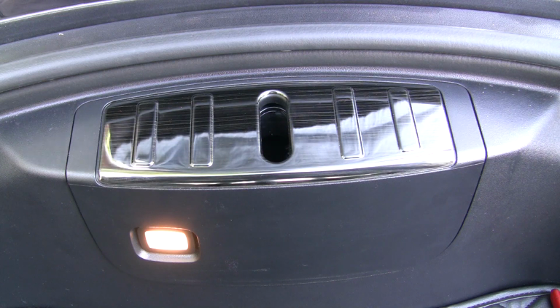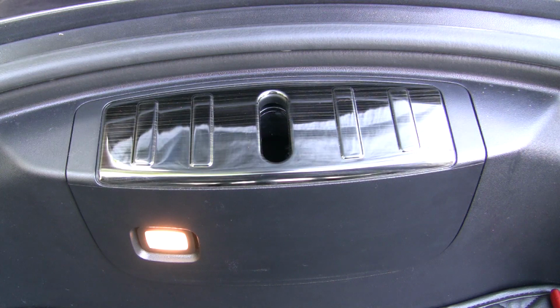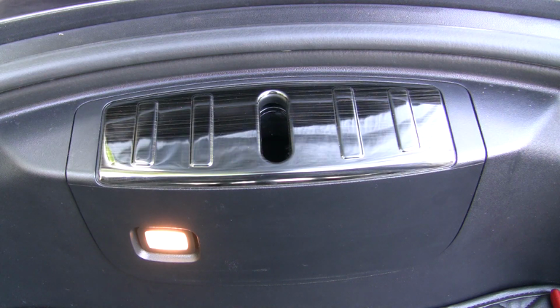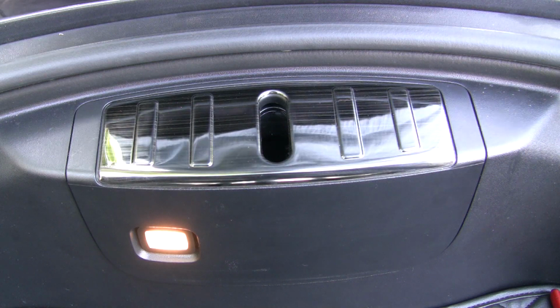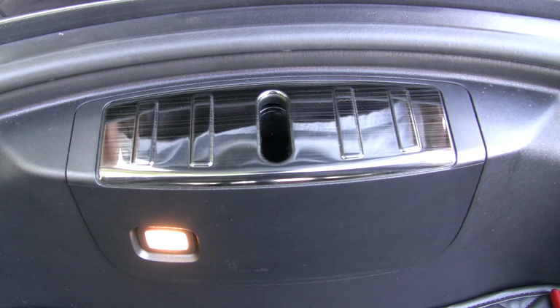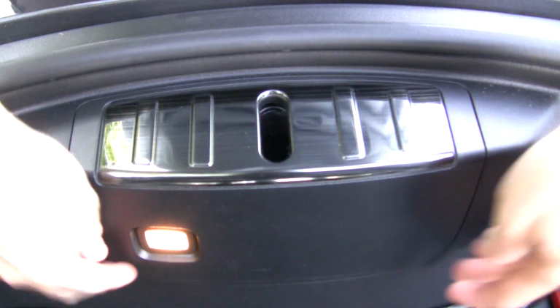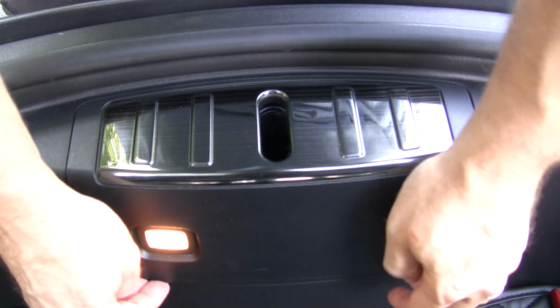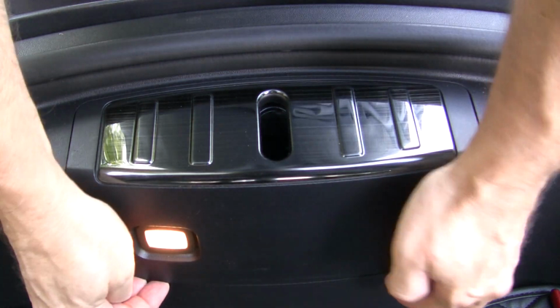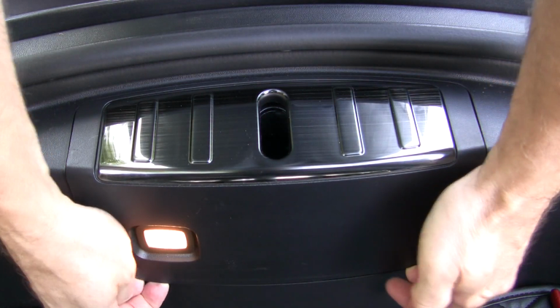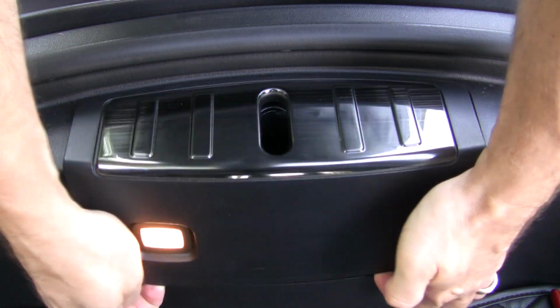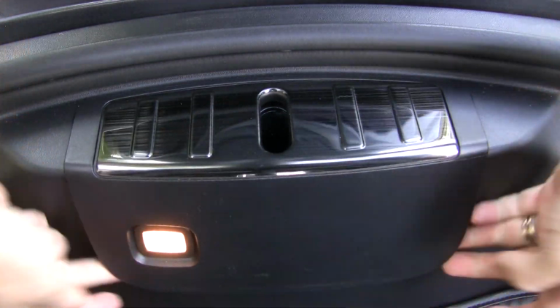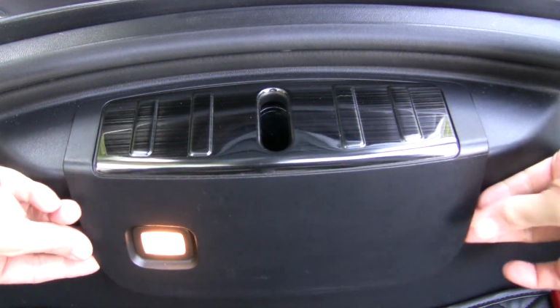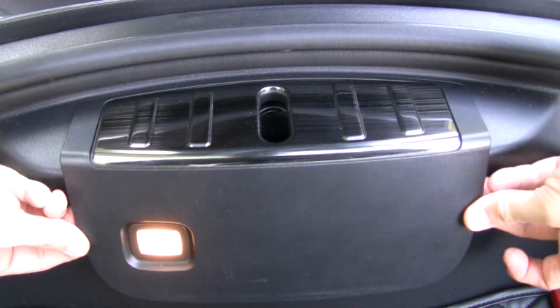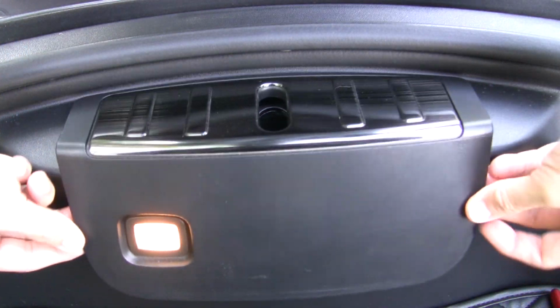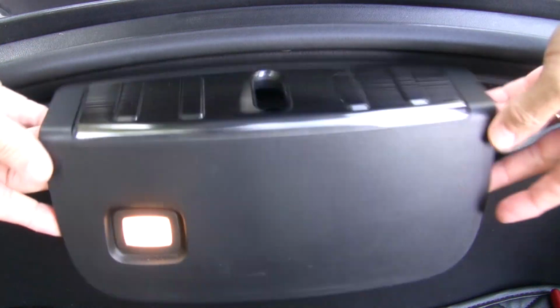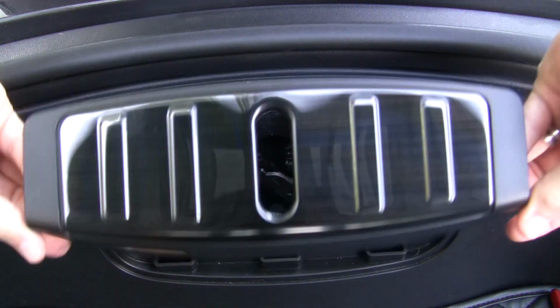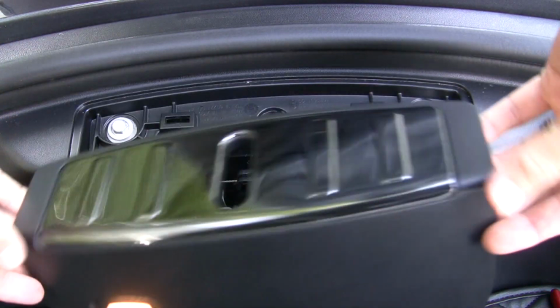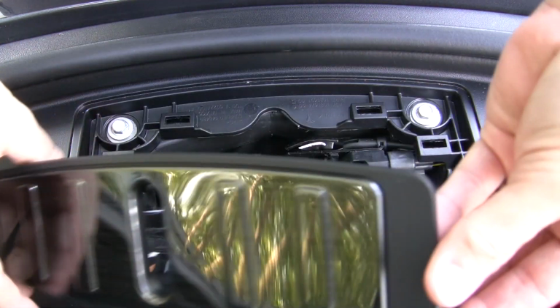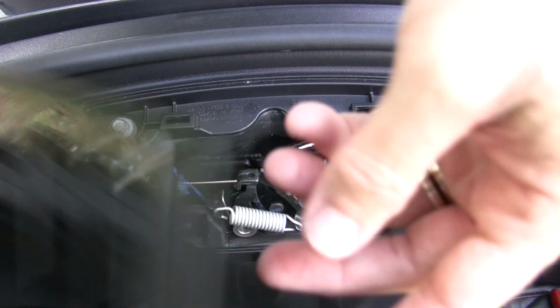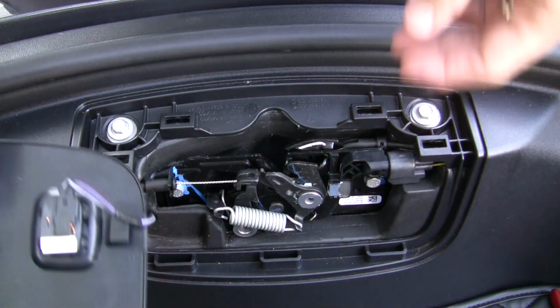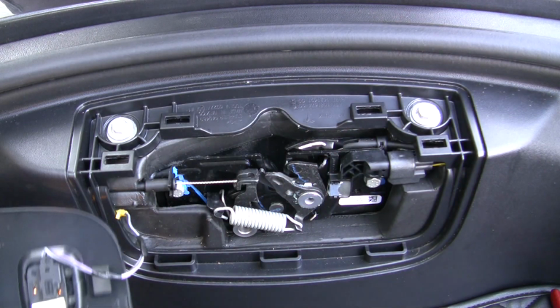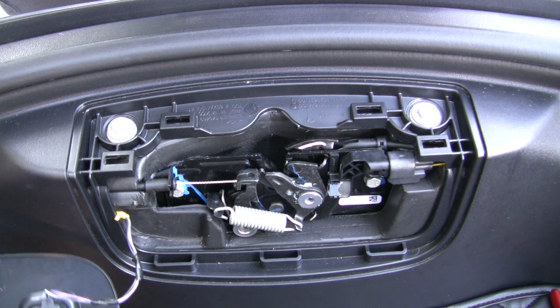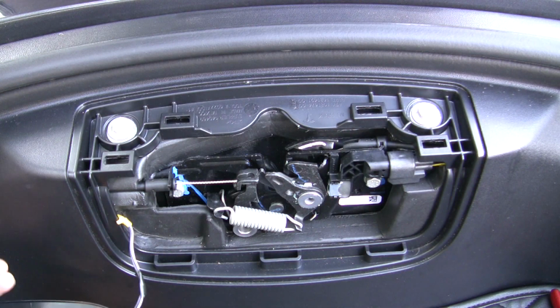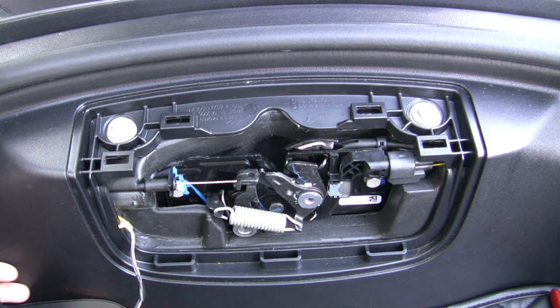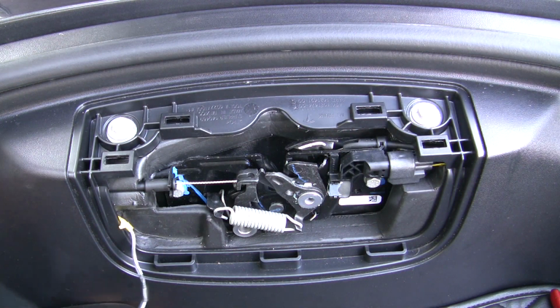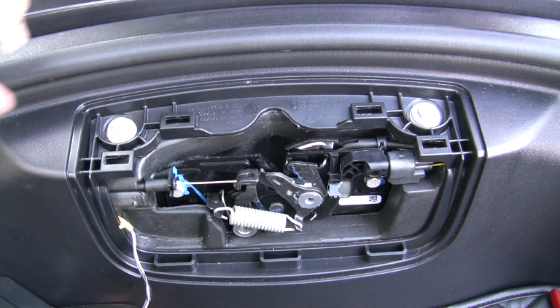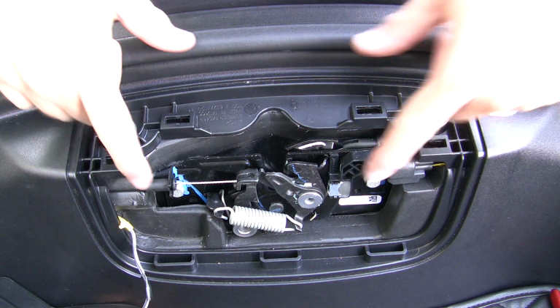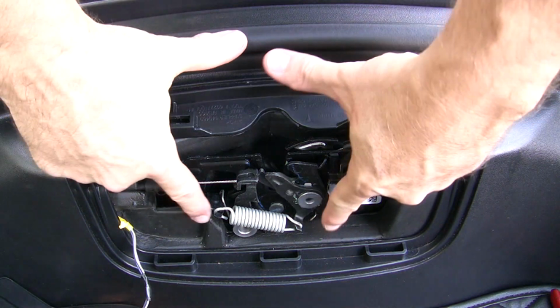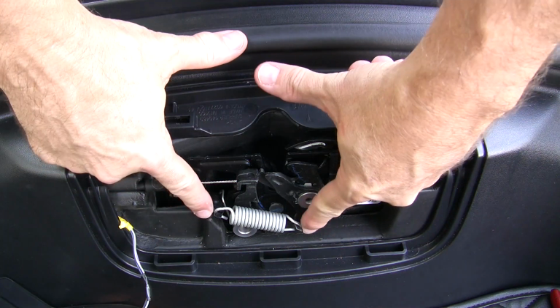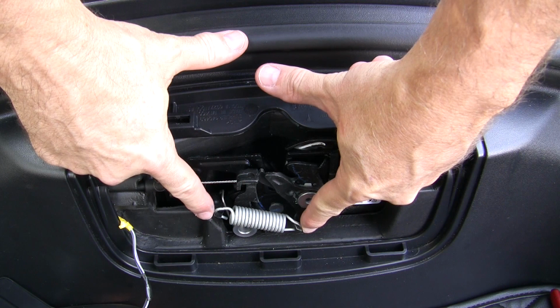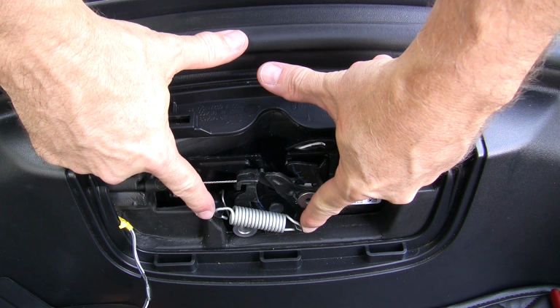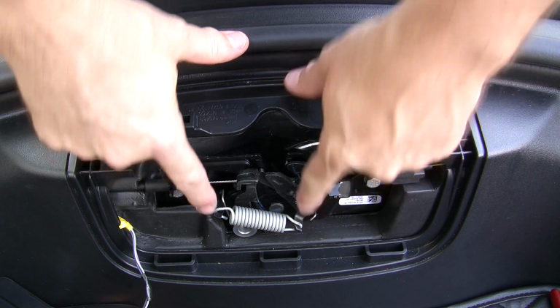First I removed the latch cover panel which houses the emergency button and light. This is connected by a wire, so carefully lay it off to the side. Here is where the spring is located — it's part of the latch mechanism.